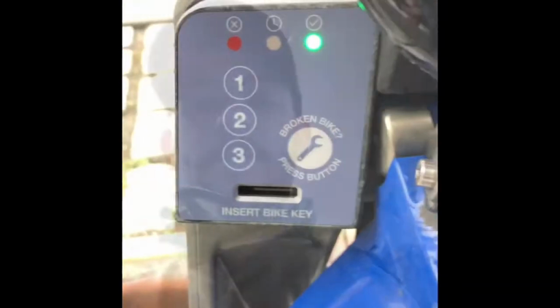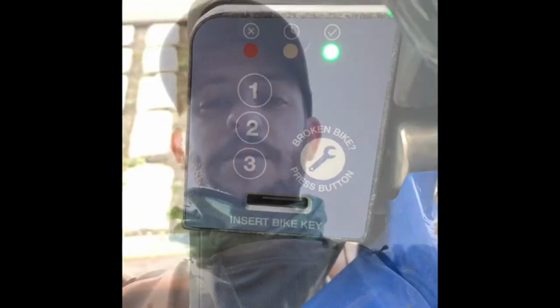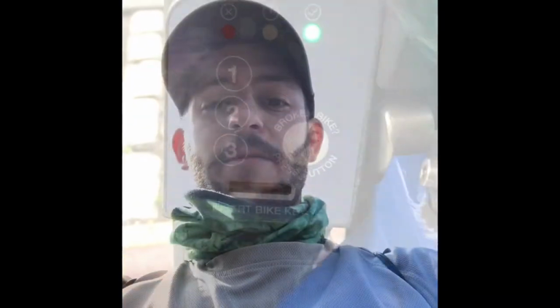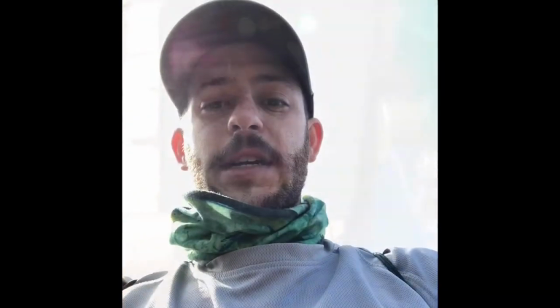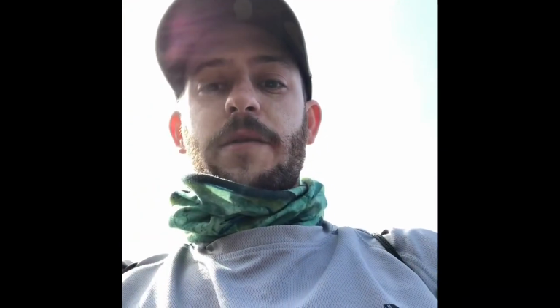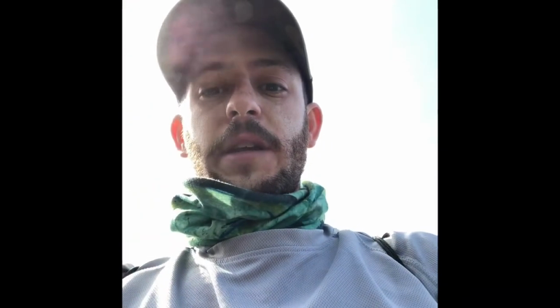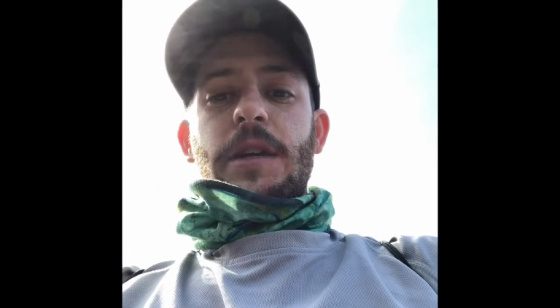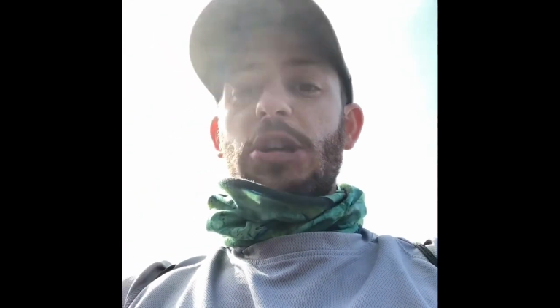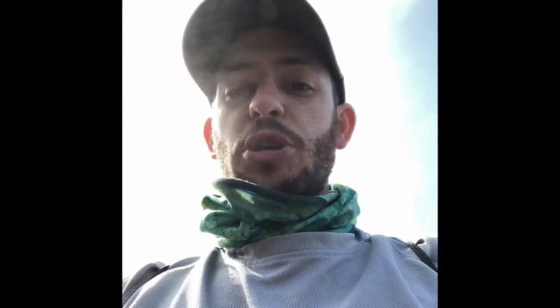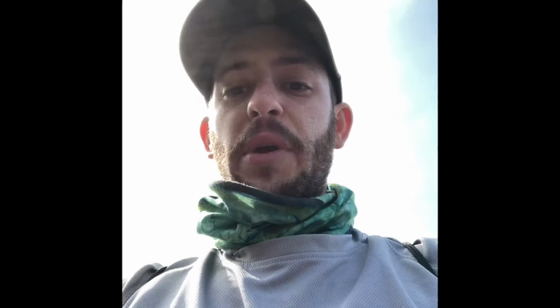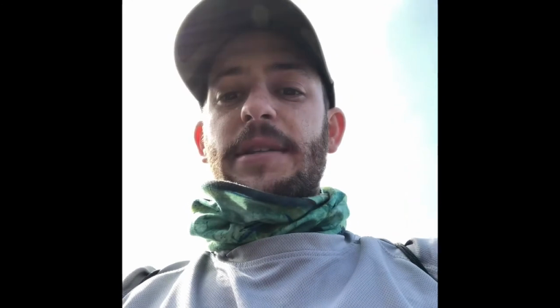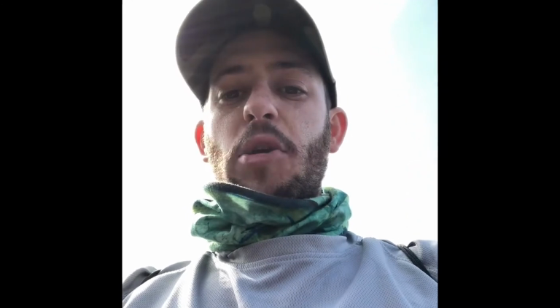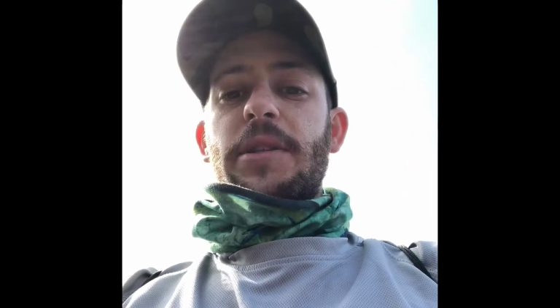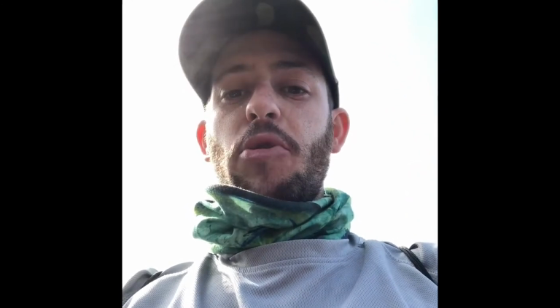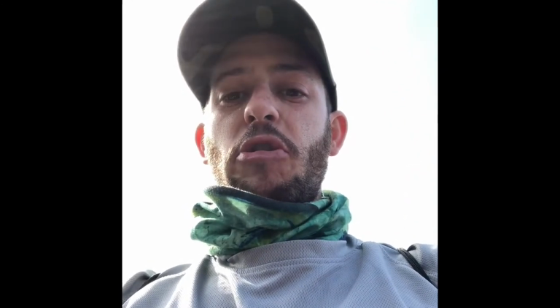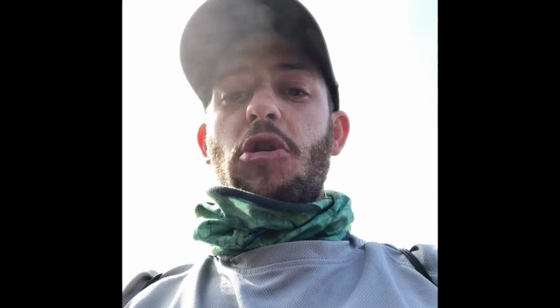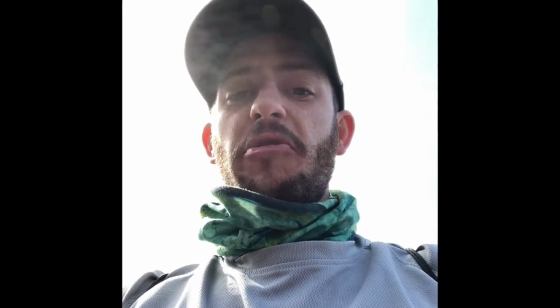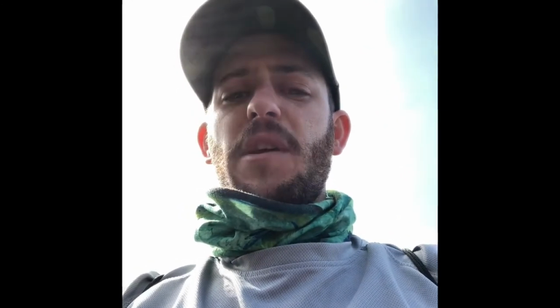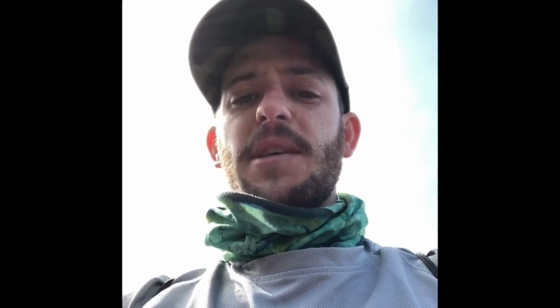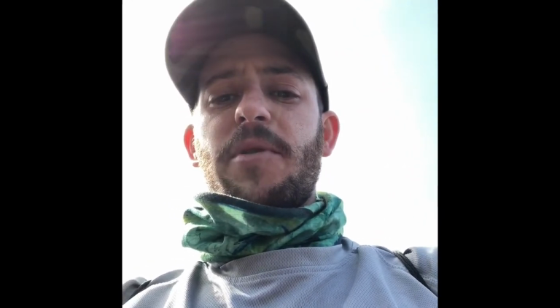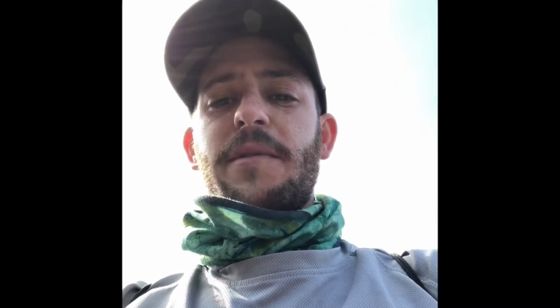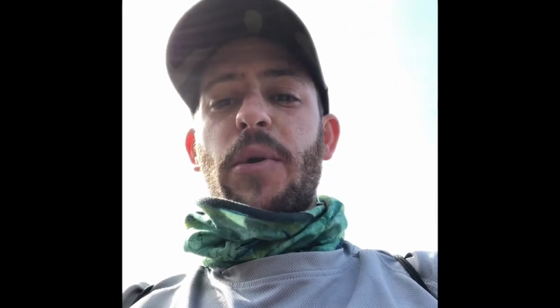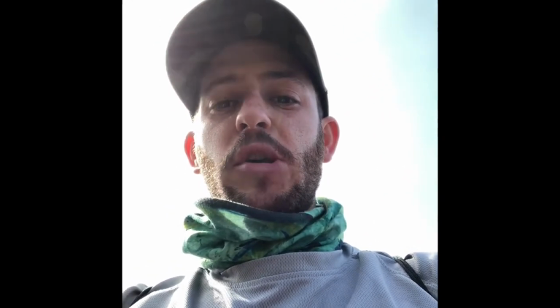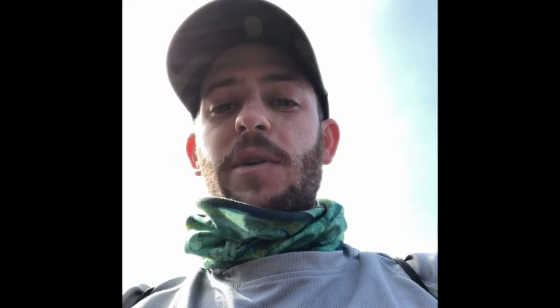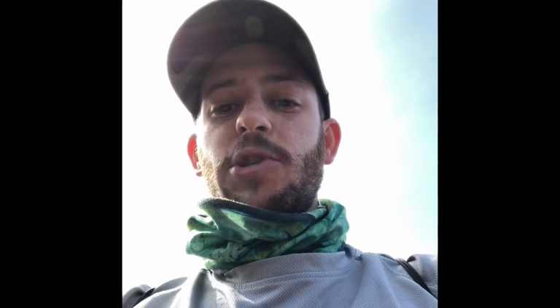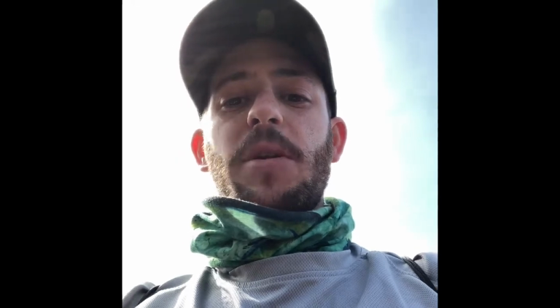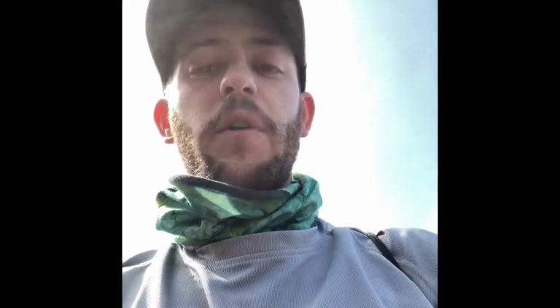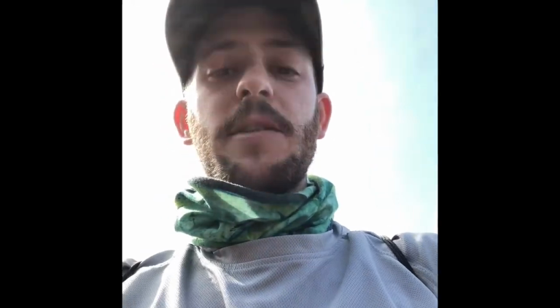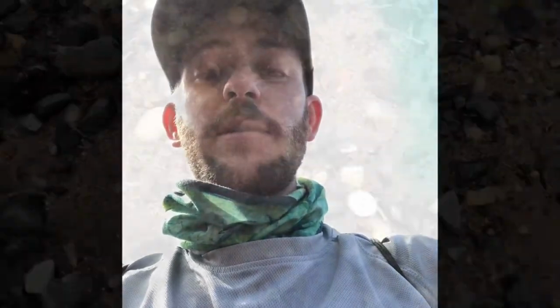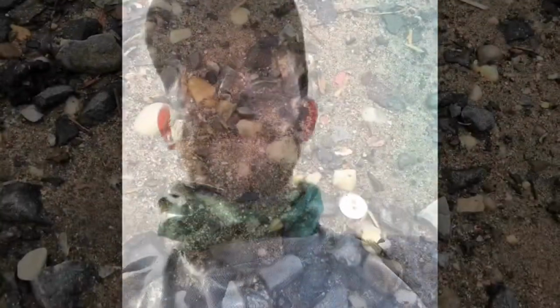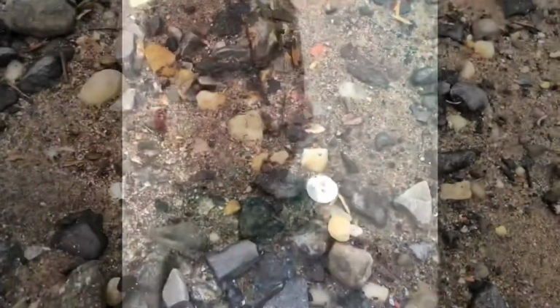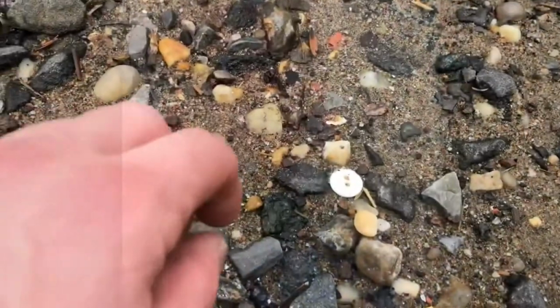Hey everyone, we're down at the river. As you can see, it's sunny but not foggy — it's kind of burning off the moisture in there. All right, we're down at the river, let's see what we can find first.